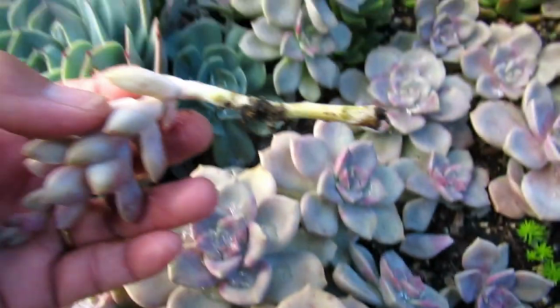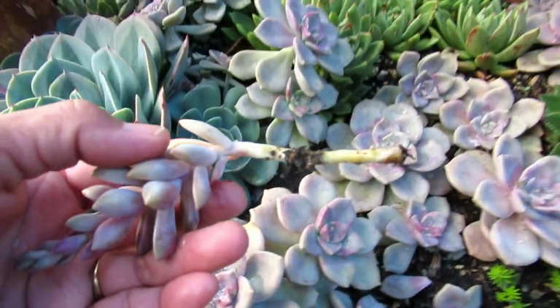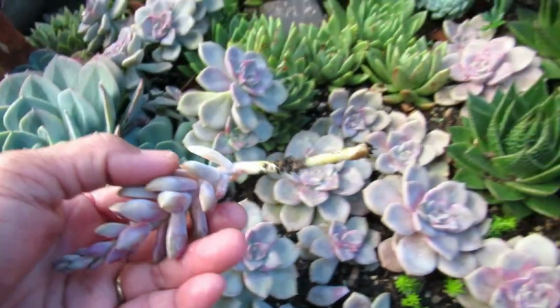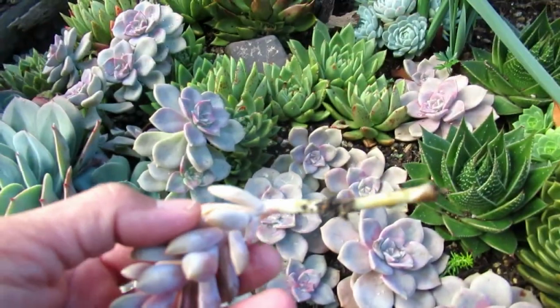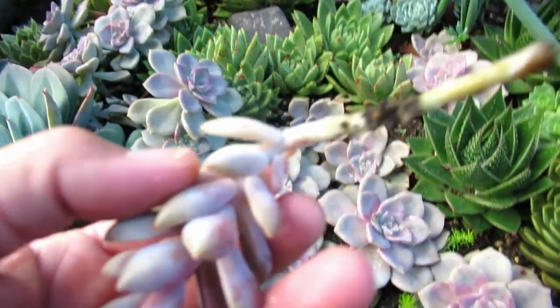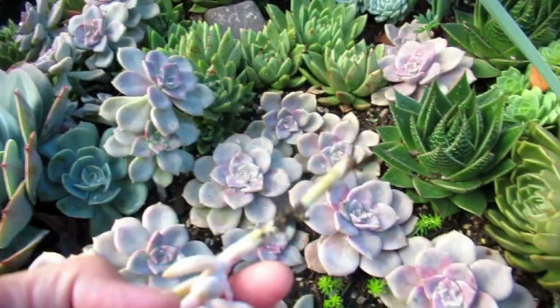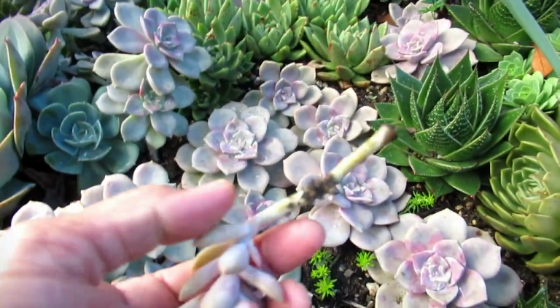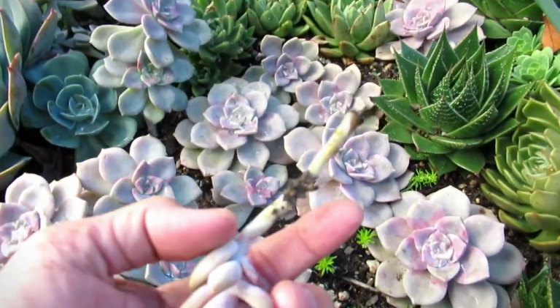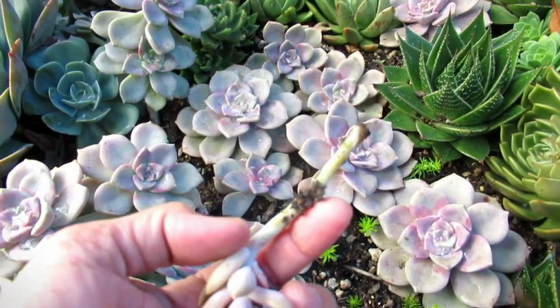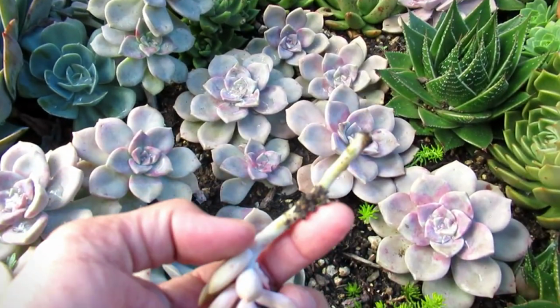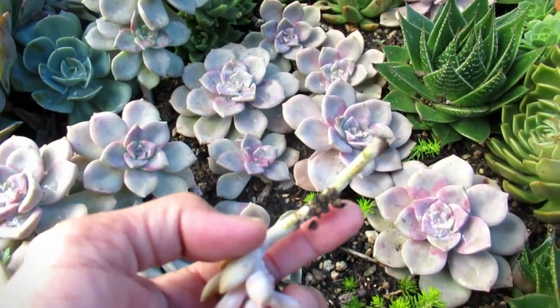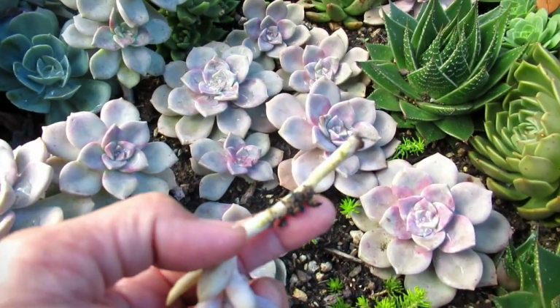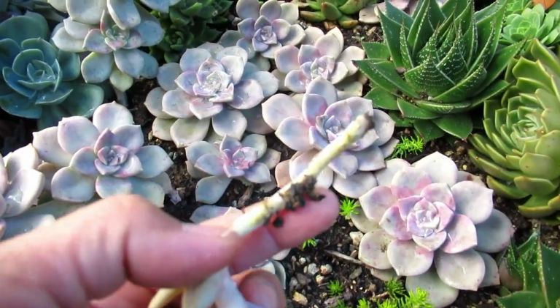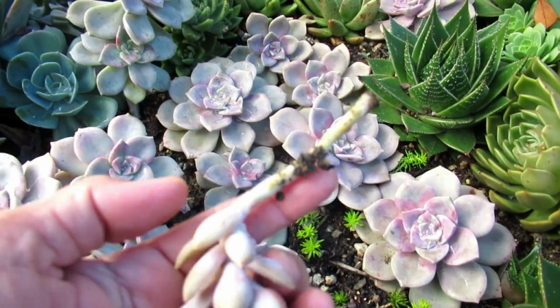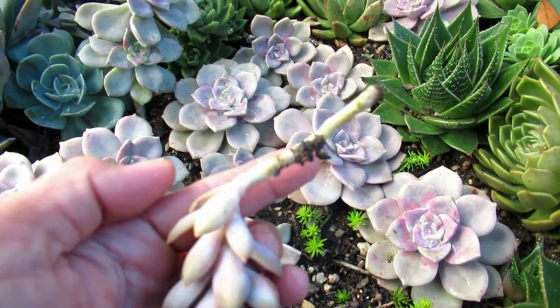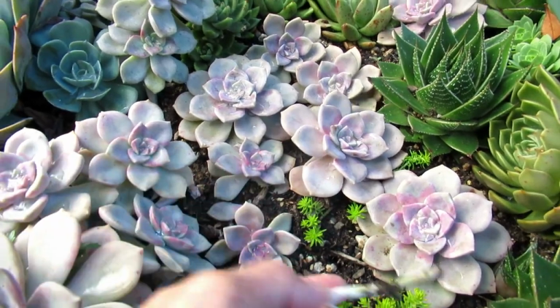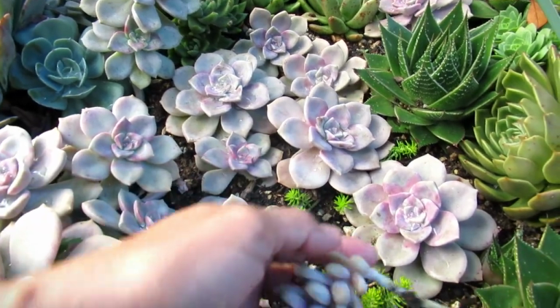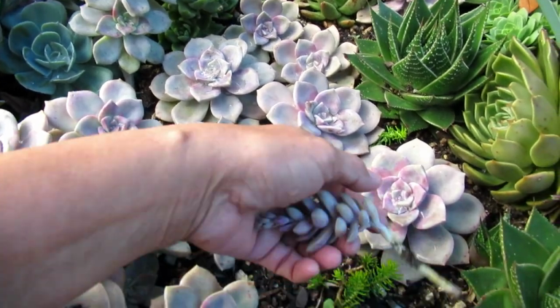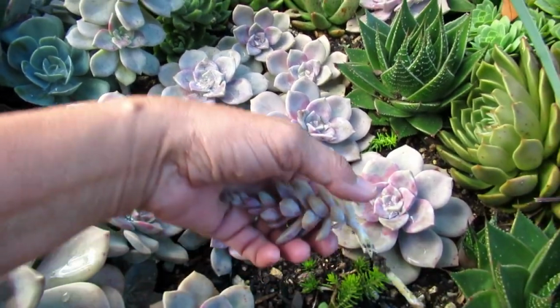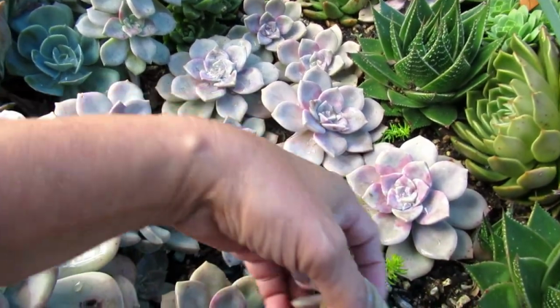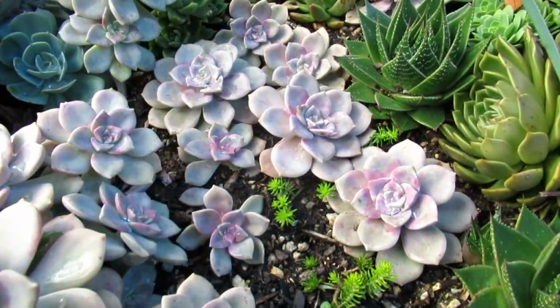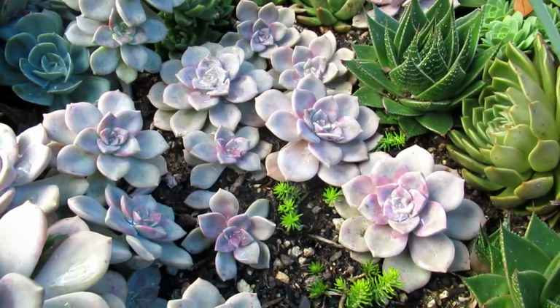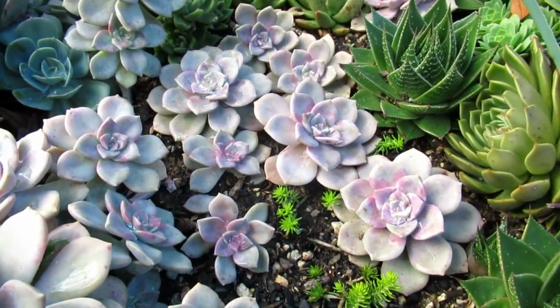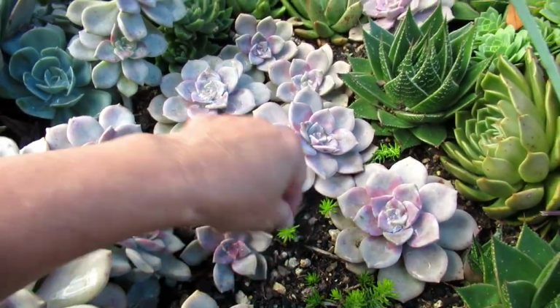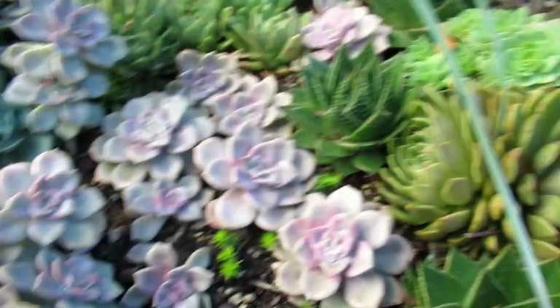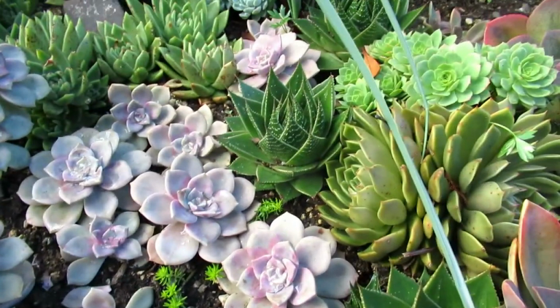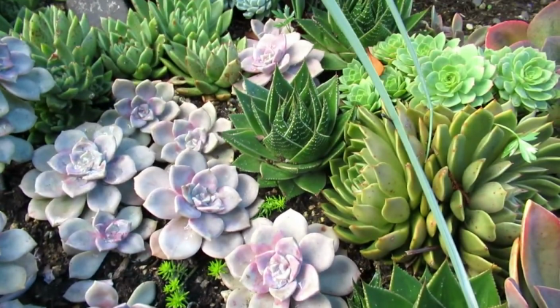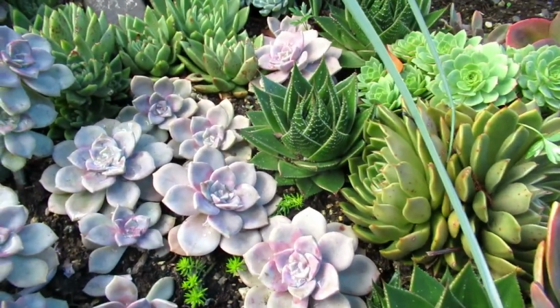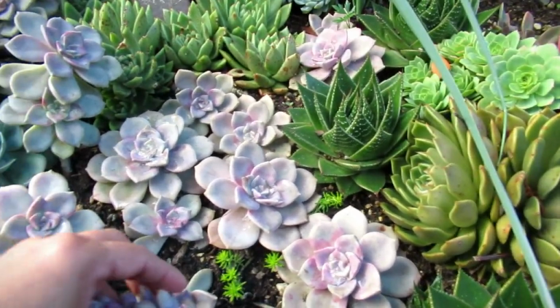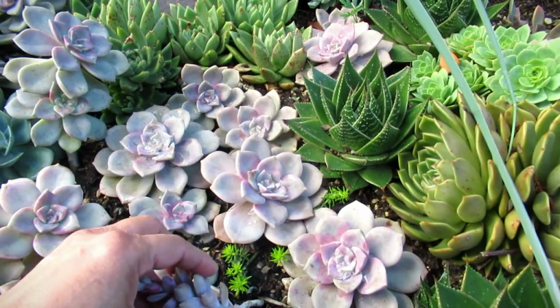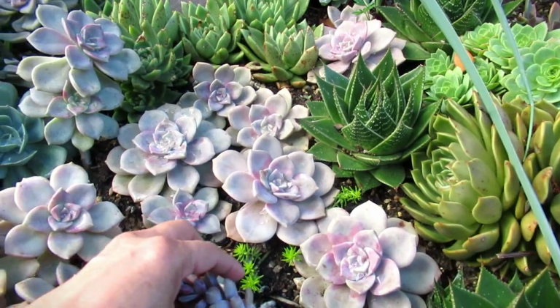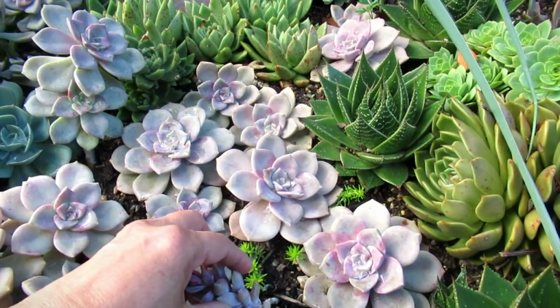It's not a good time to propagate them when the temperature is cold. Oh, this one has one too — see, there's another root there. So it's not a good time to propagate them when the temperature is cold. I'm gonna stick that back in there.